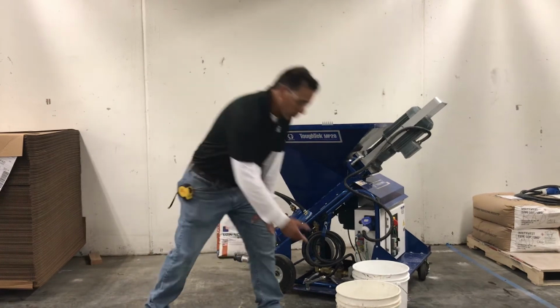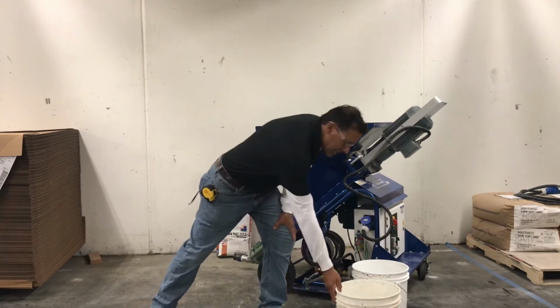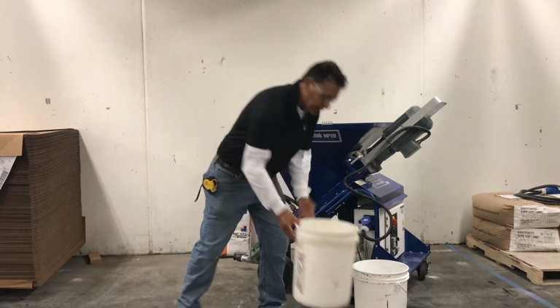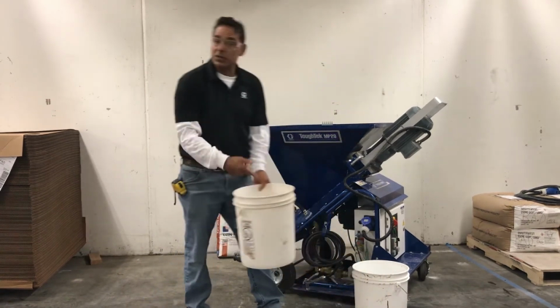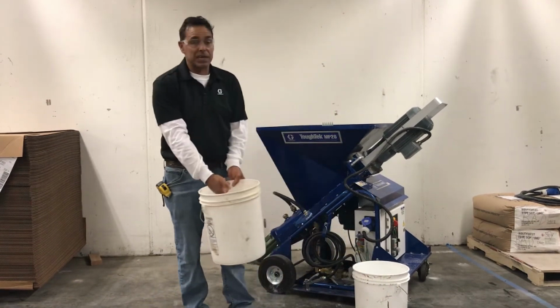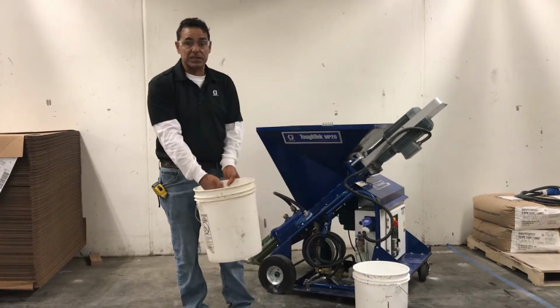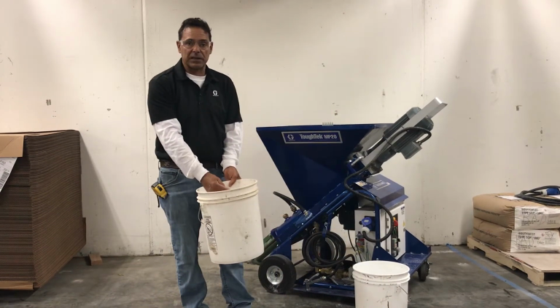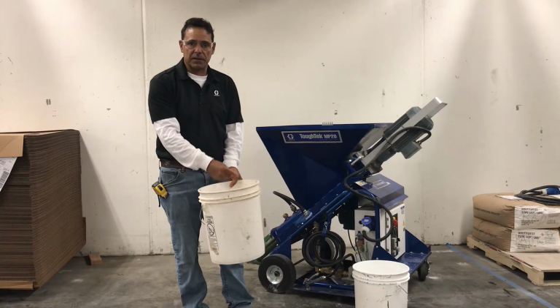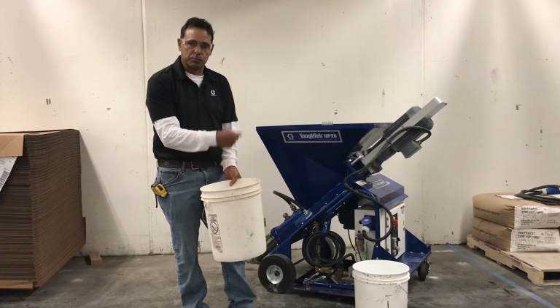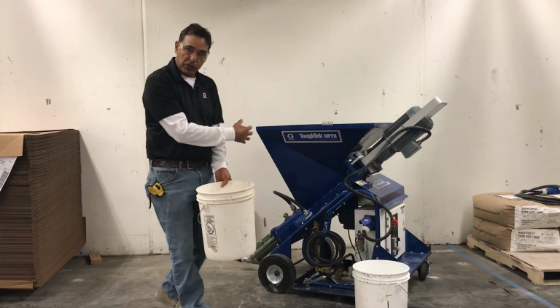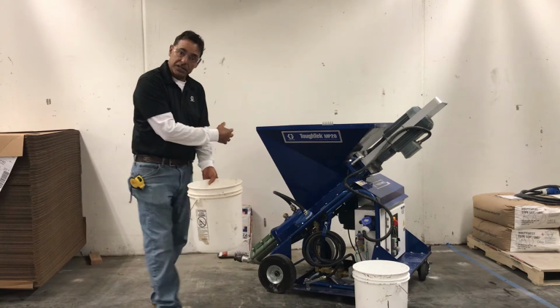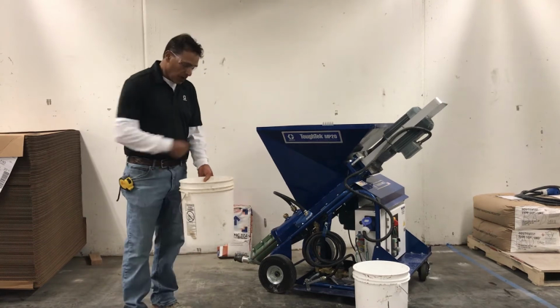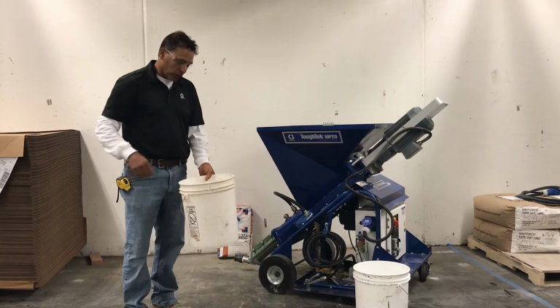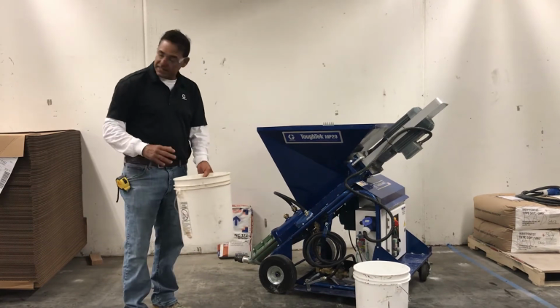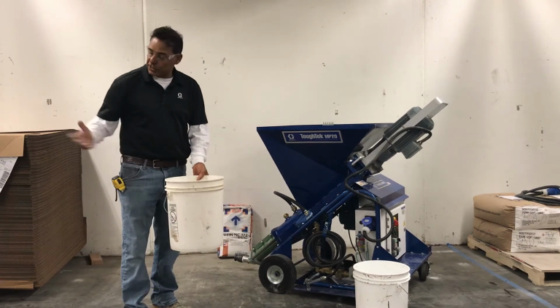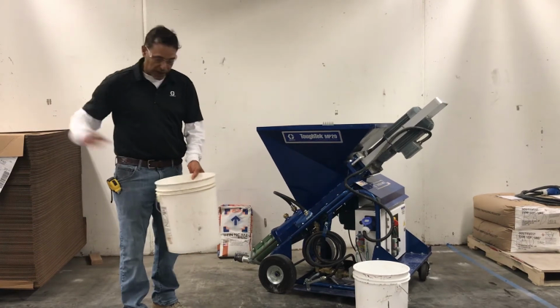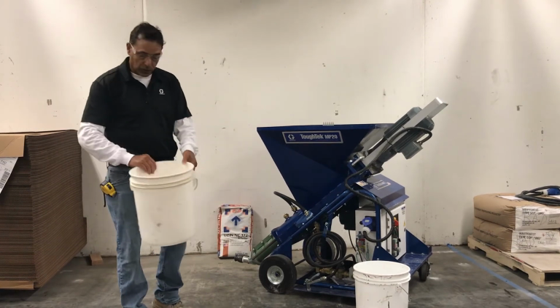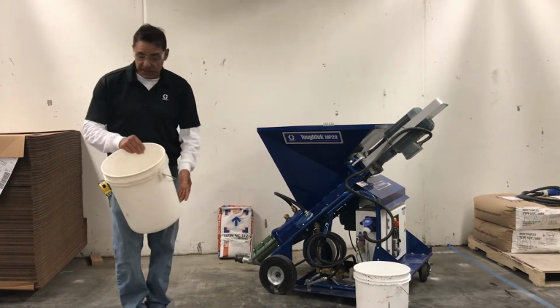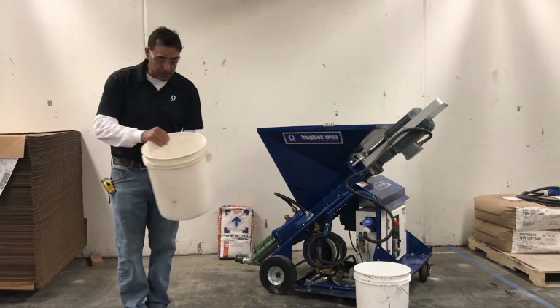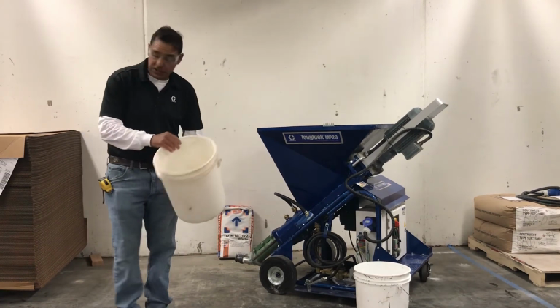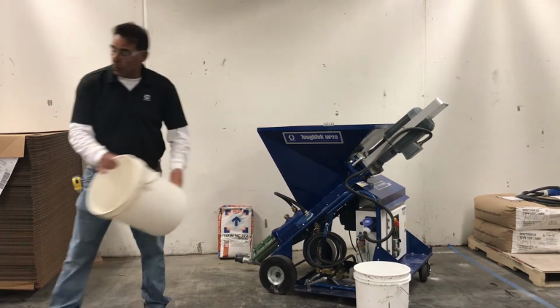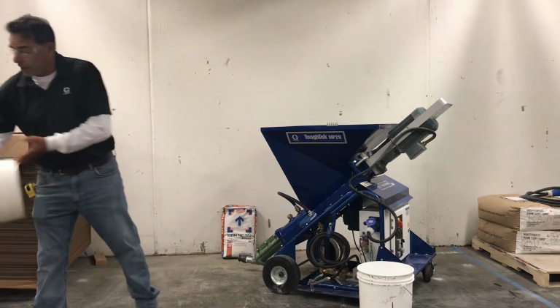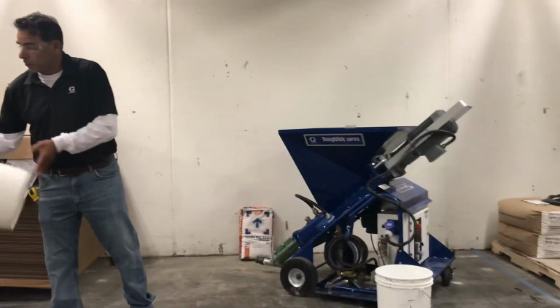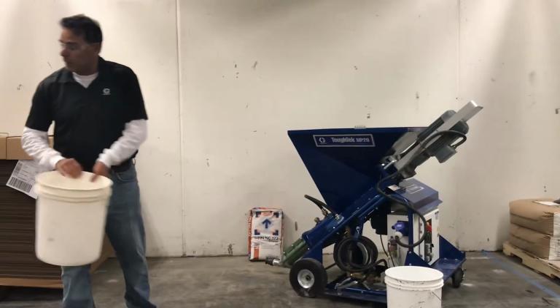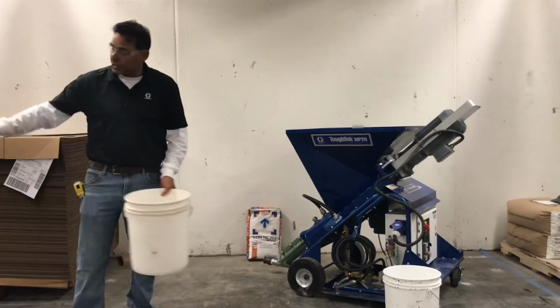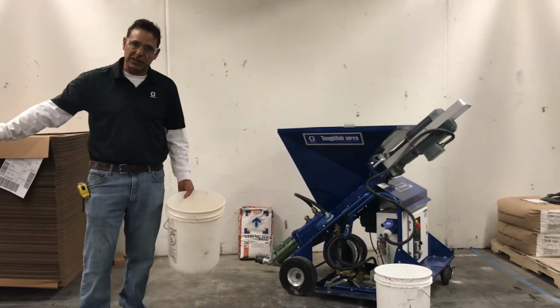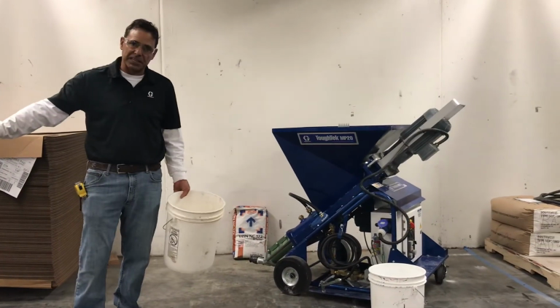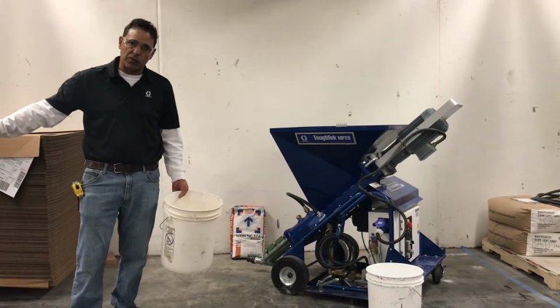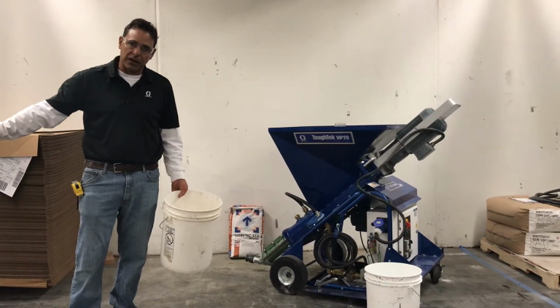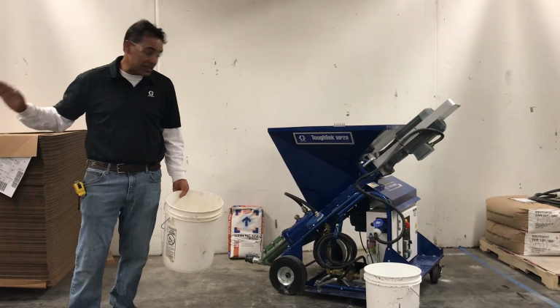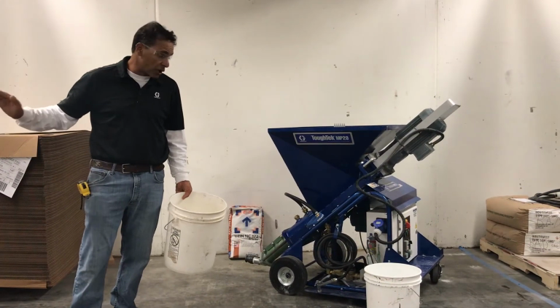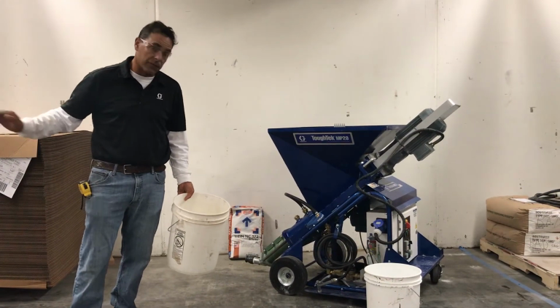So after we mix that bucket, we can do a slump test with this if the product requires it, or we can simply just pour it out on the floor. We're going to take this bucket of material, pour it out on the floor, and watch its characteristics on the floor, because that's what we're targeting for.